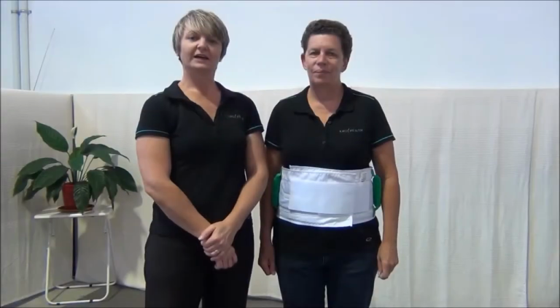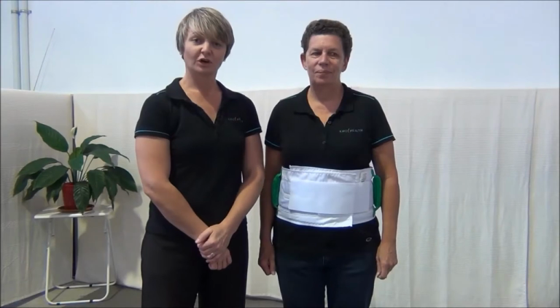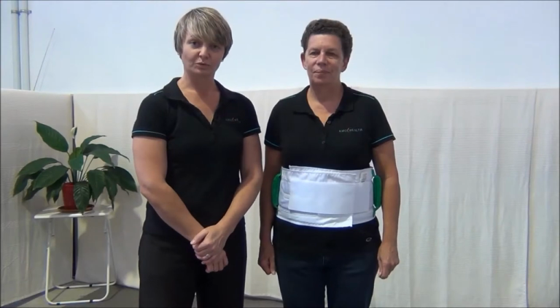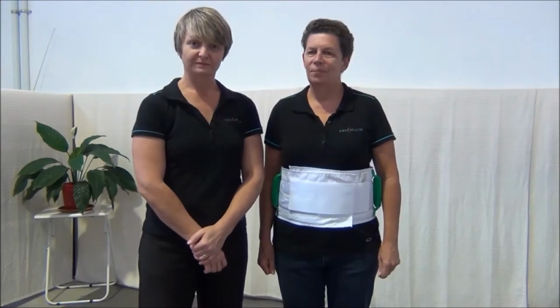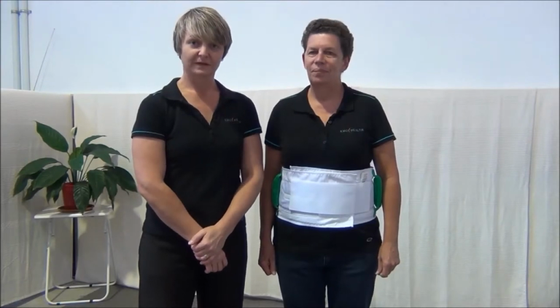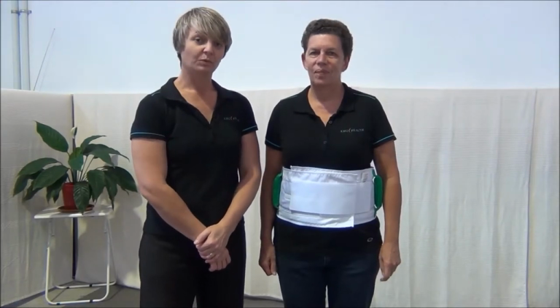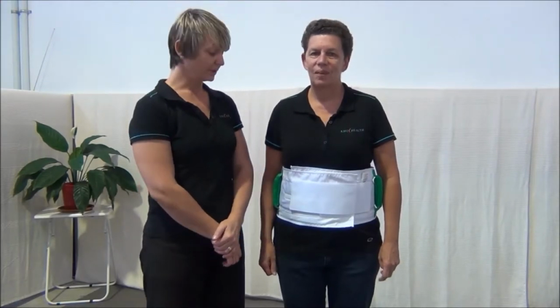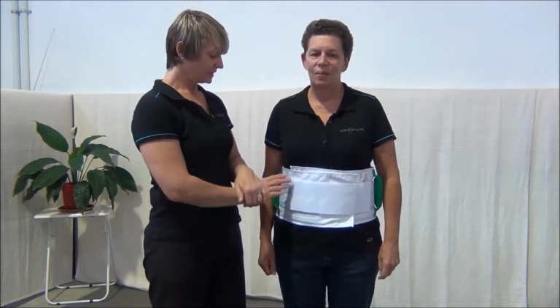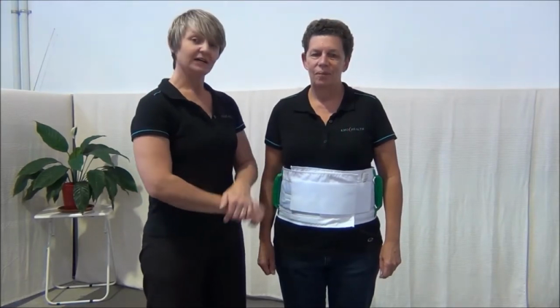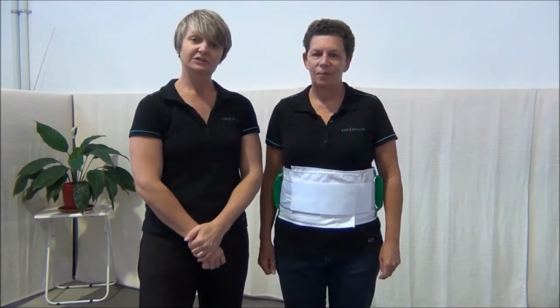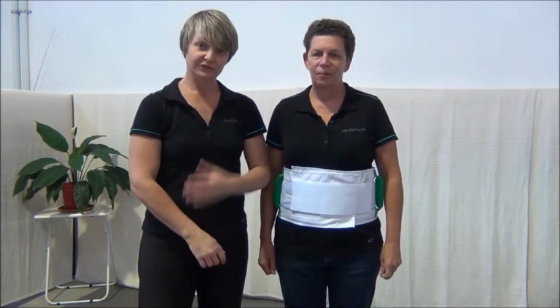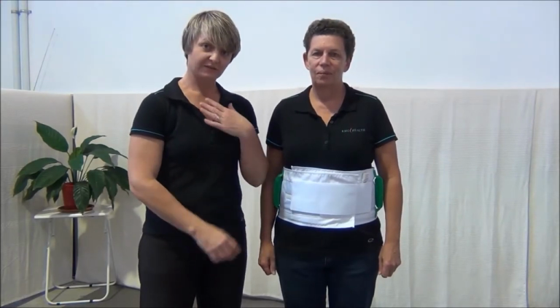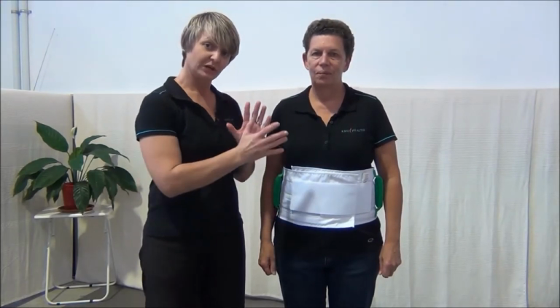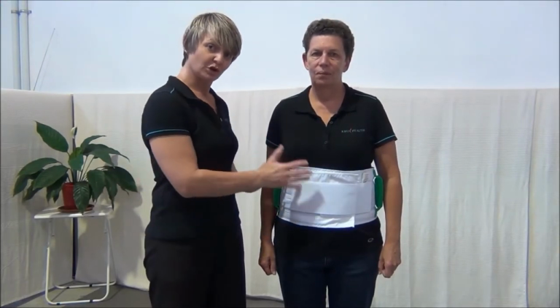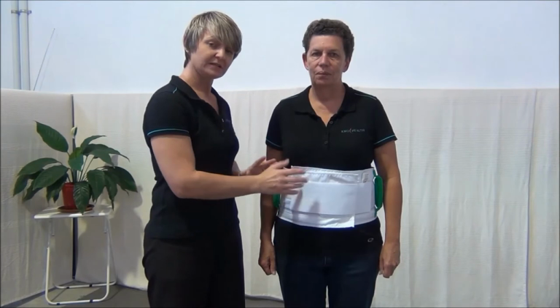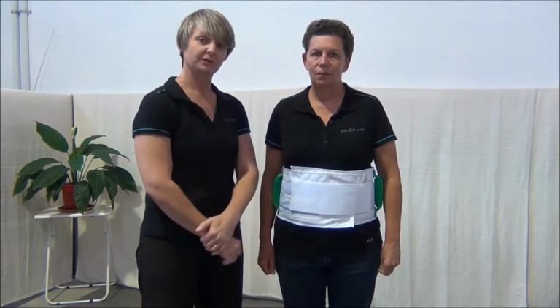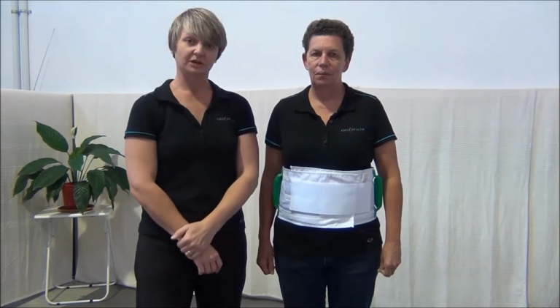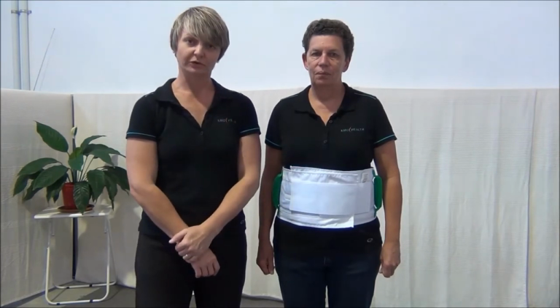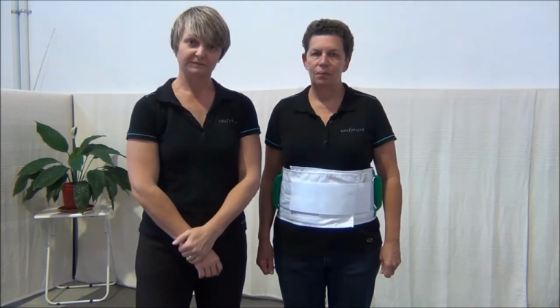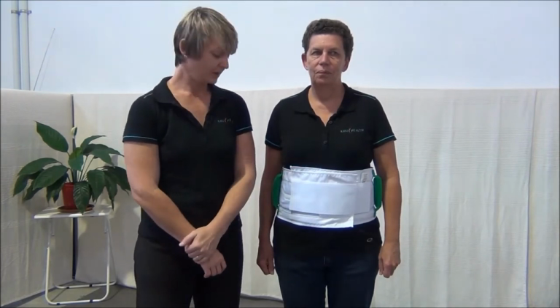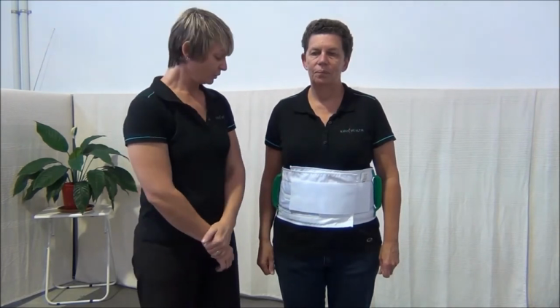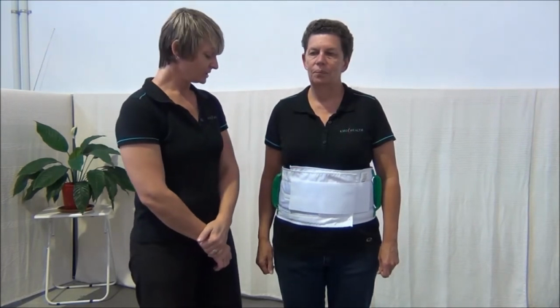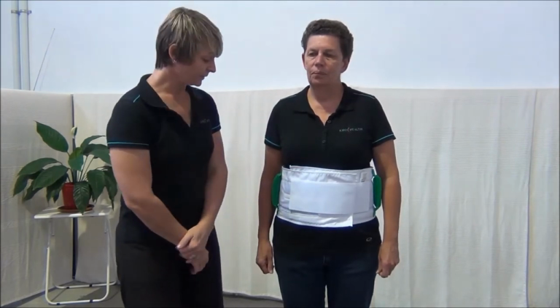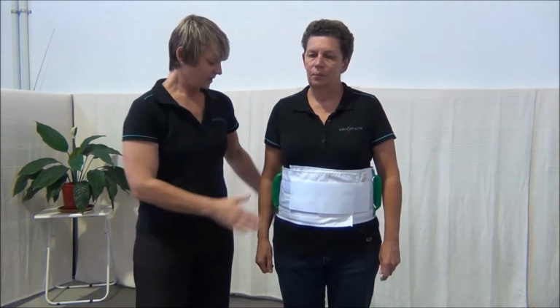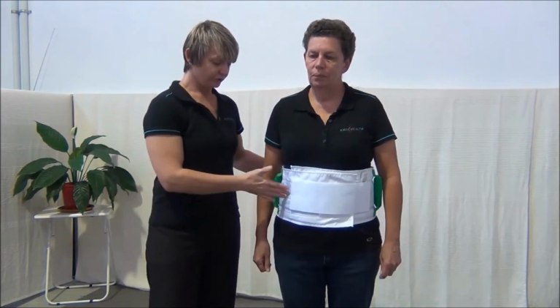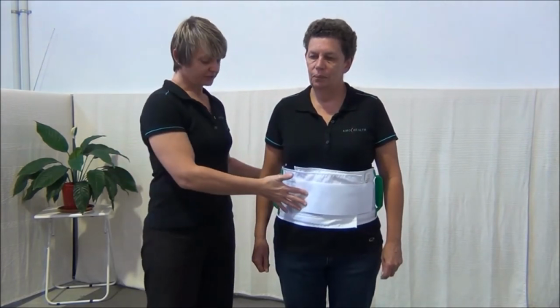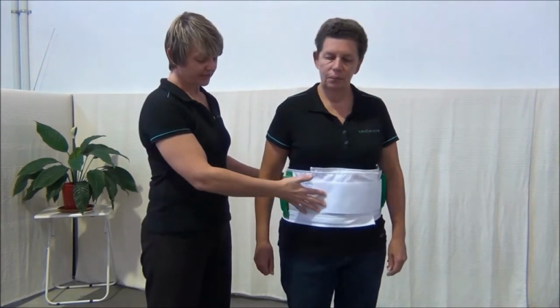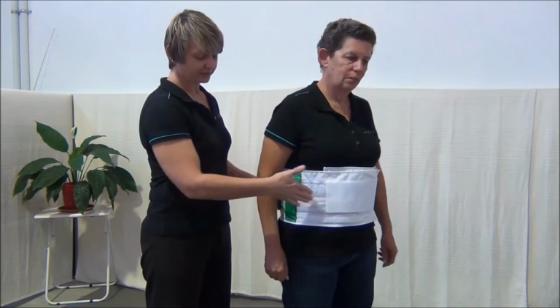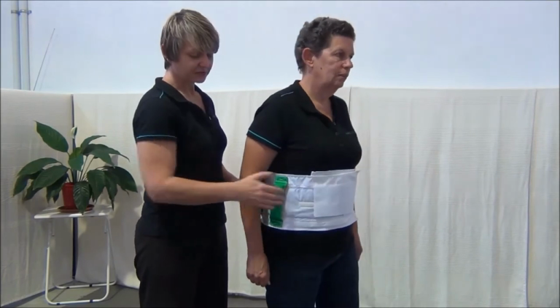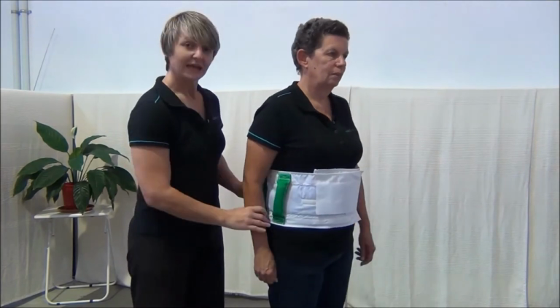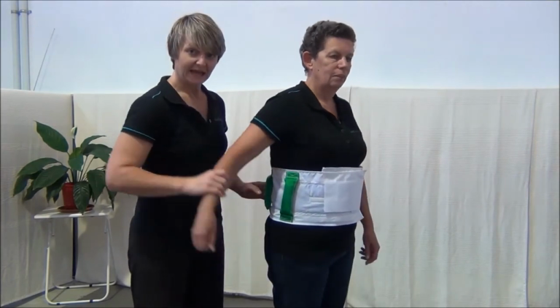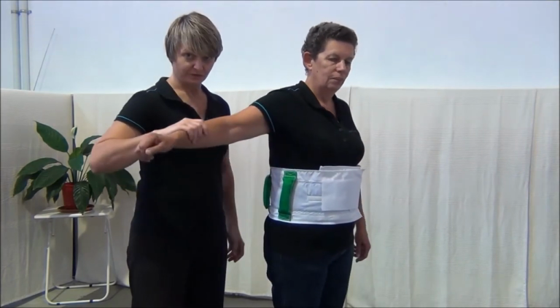How to hold a walk belt. A walk belt is here just for the staff to help to guide and stabilise the client only. When using a walk belt, you'll notice that there is a handle at the front and at the rear.